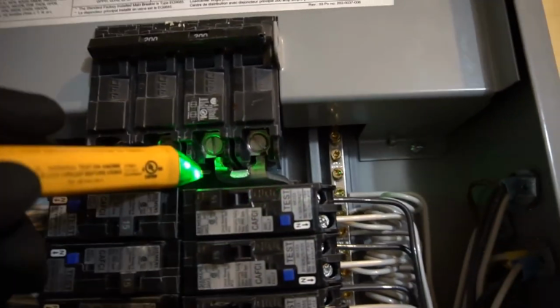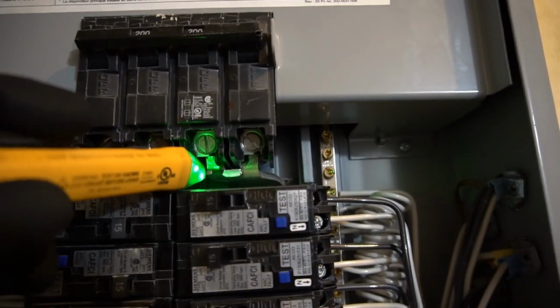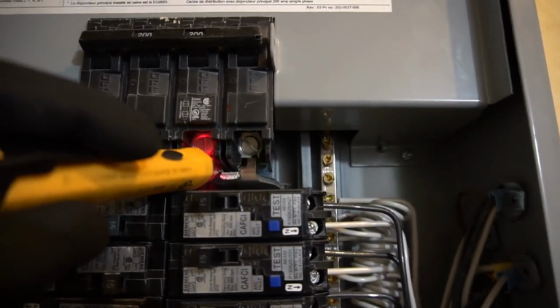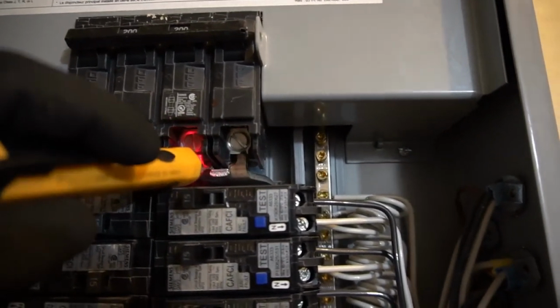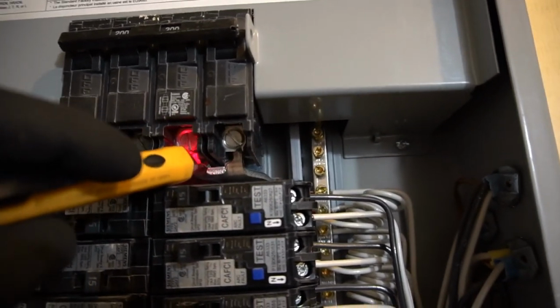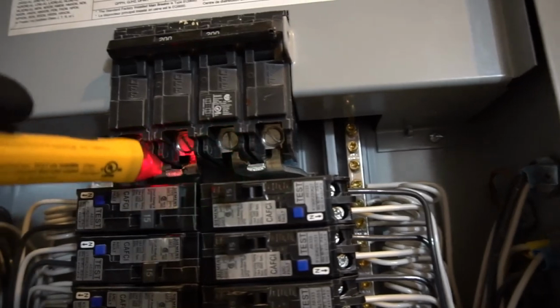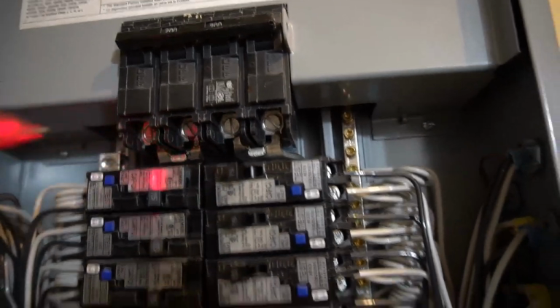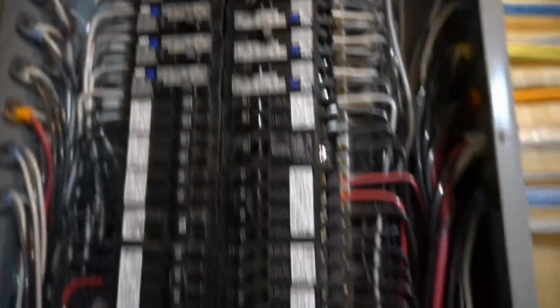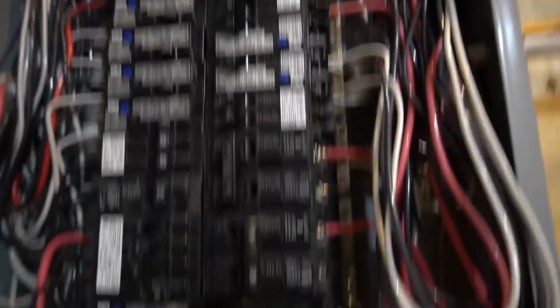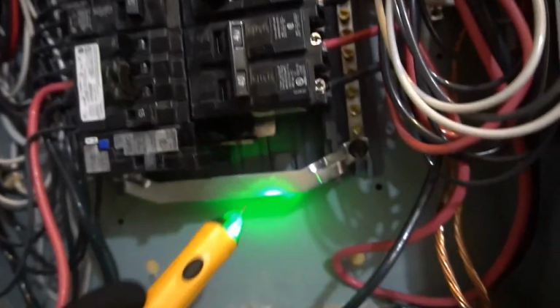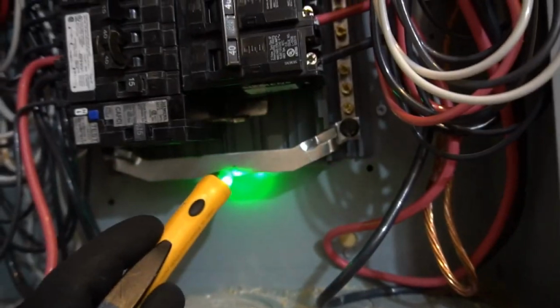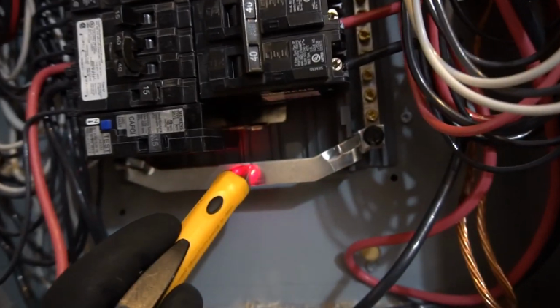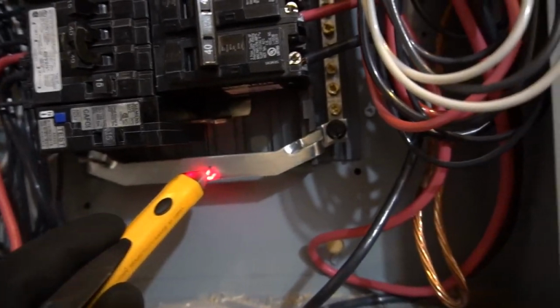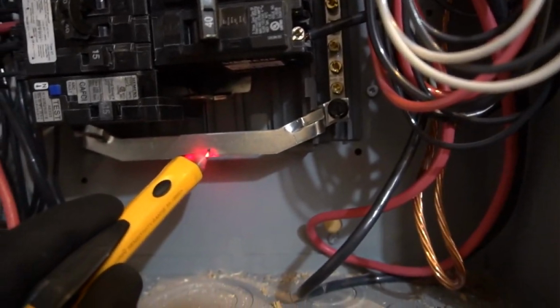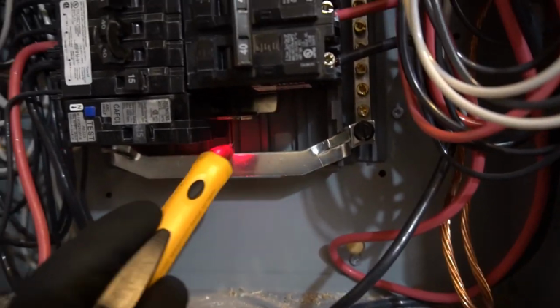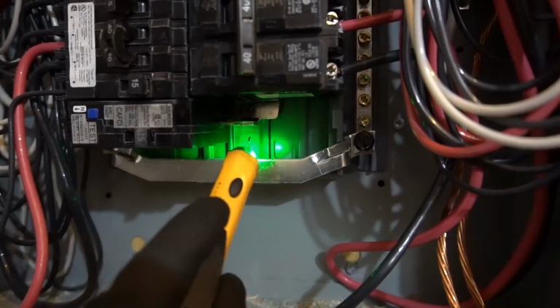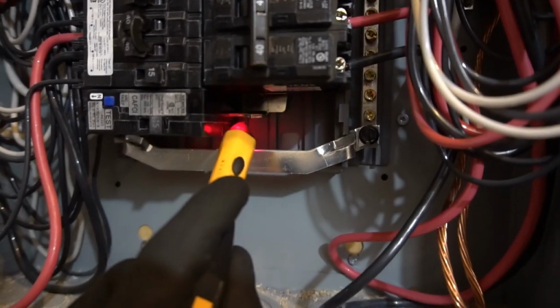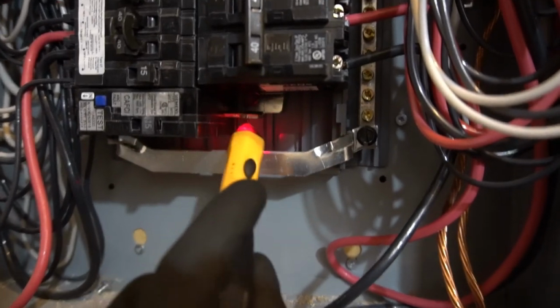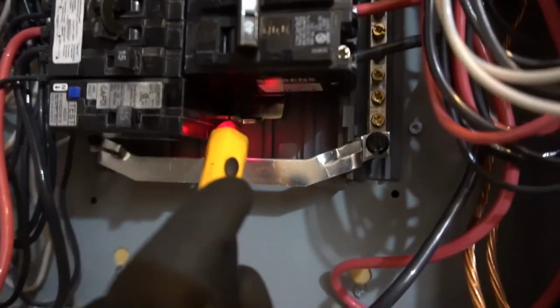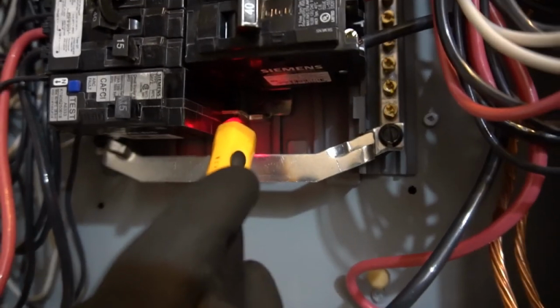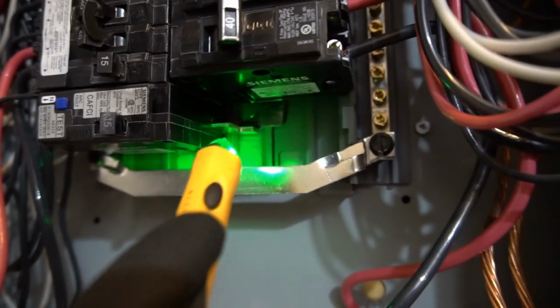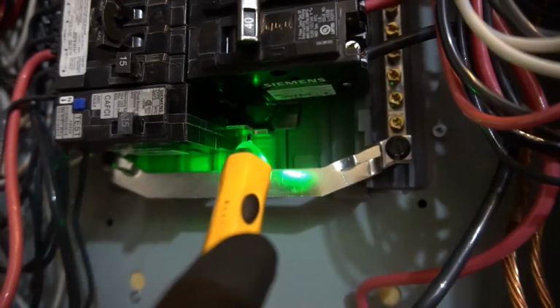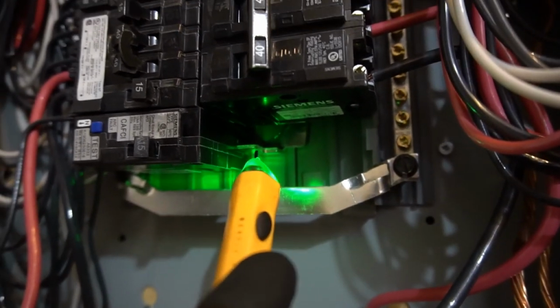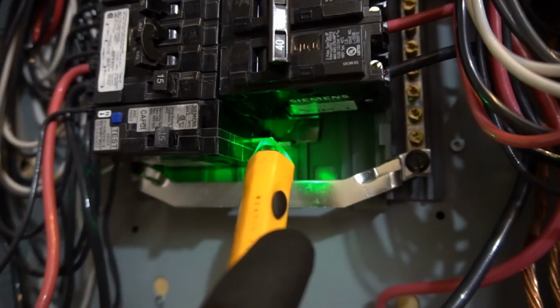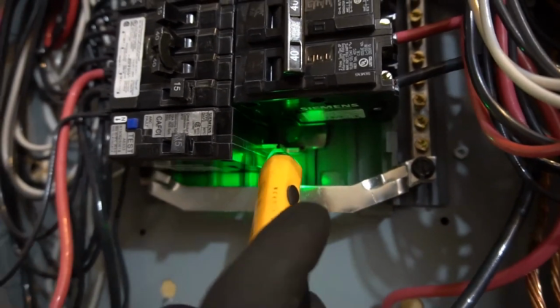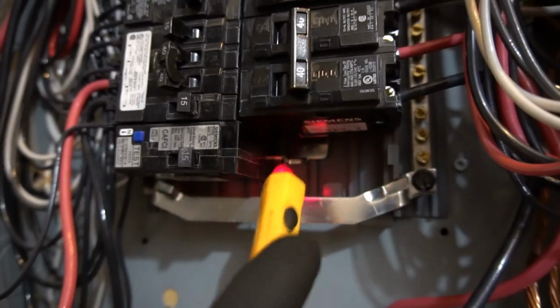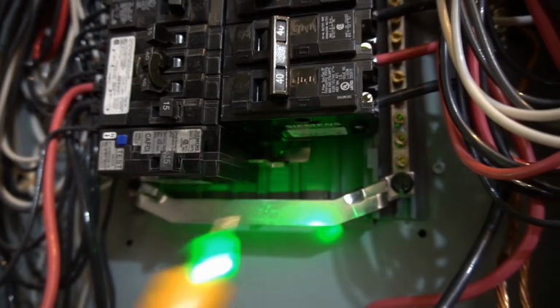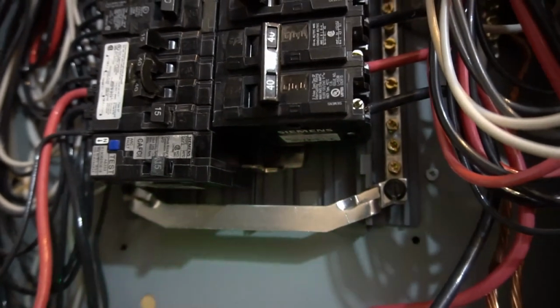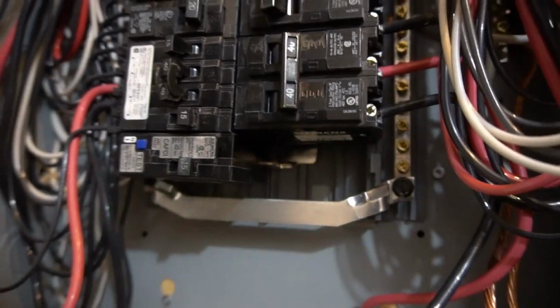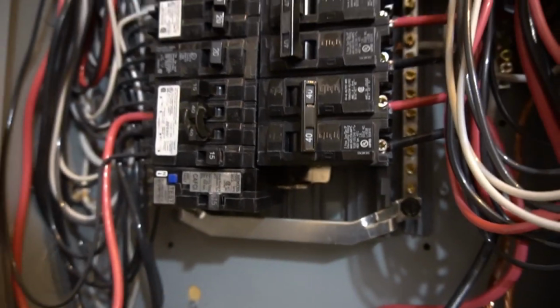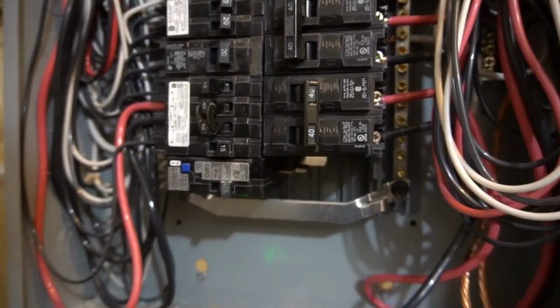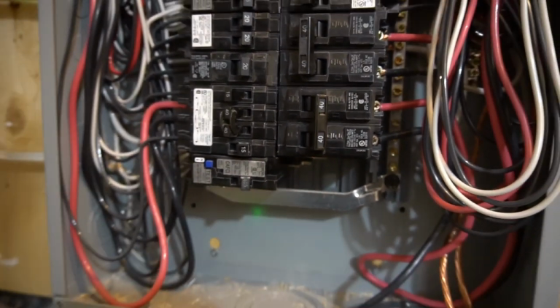Or even this bus bar — that's also dangerous. This part is very dangerous; you could die if you touch it. There are lots of amps going through there.